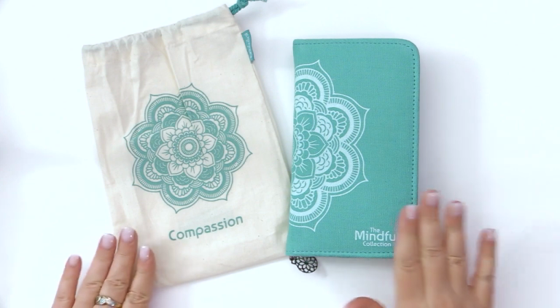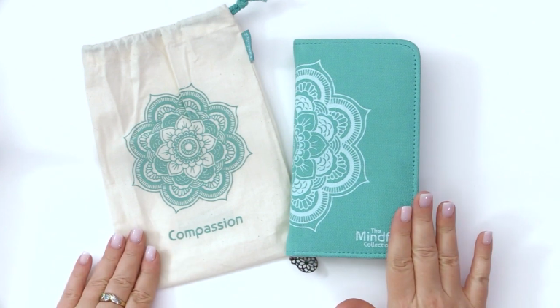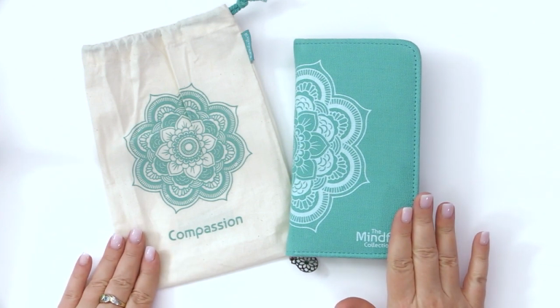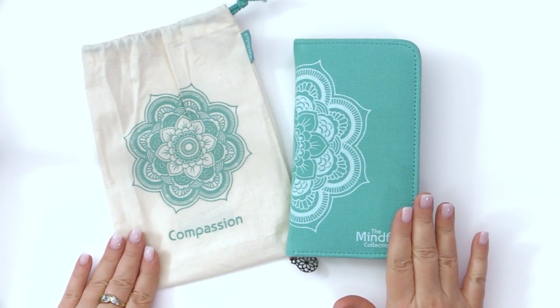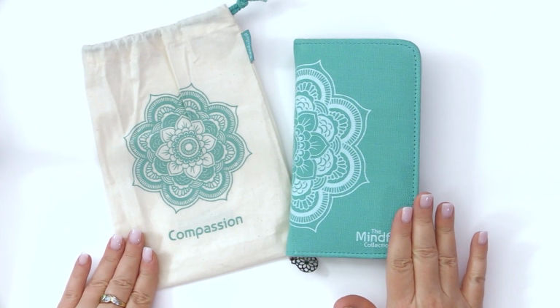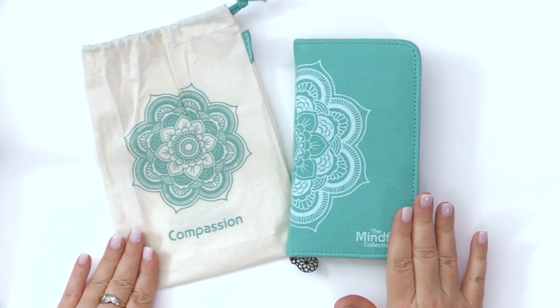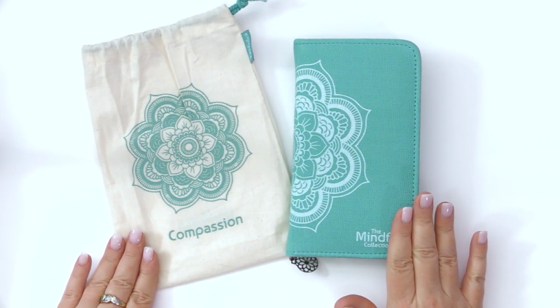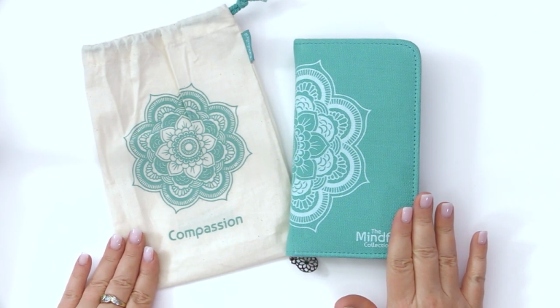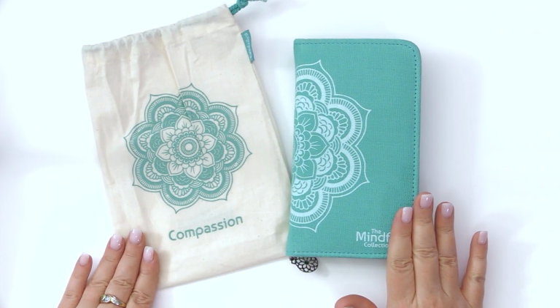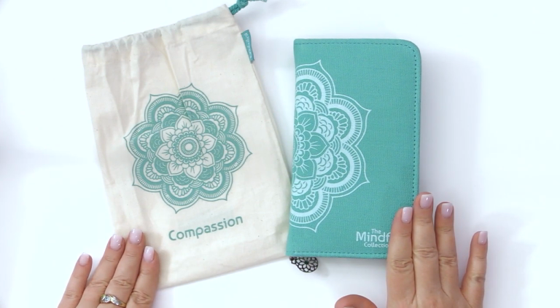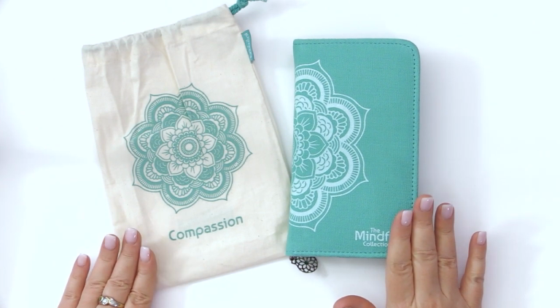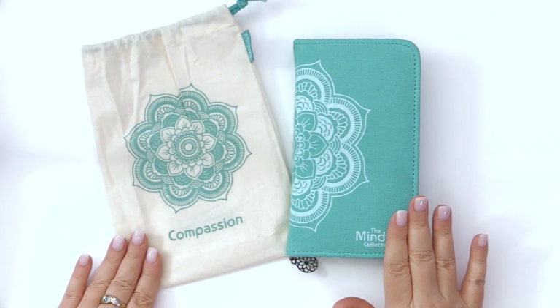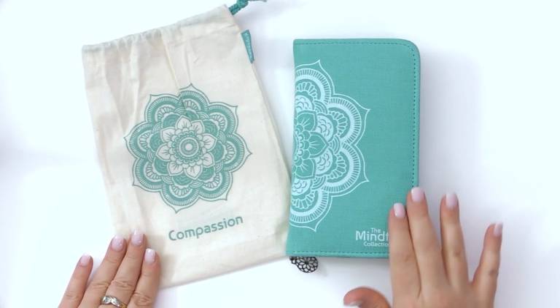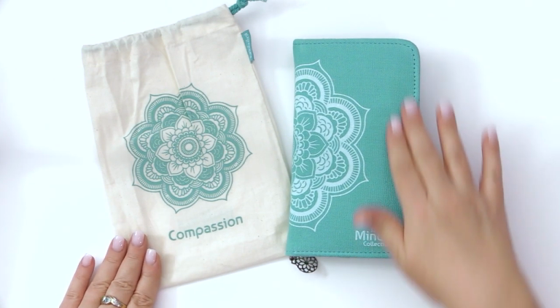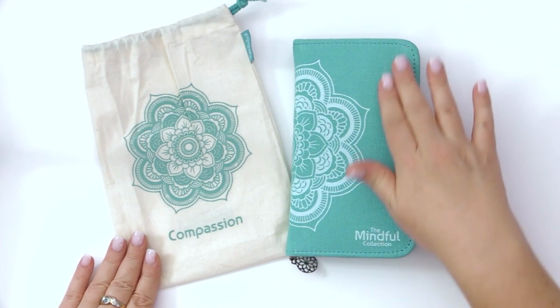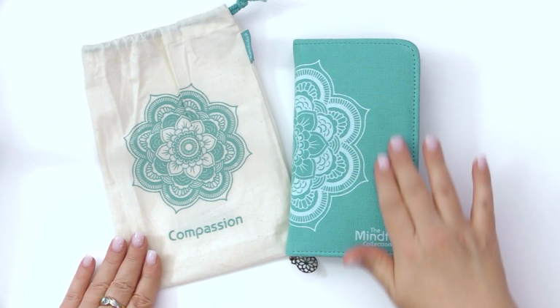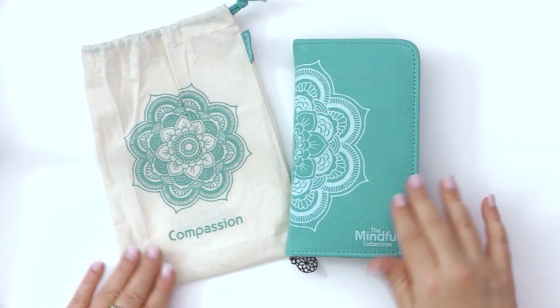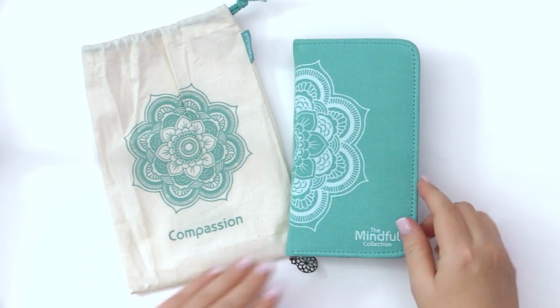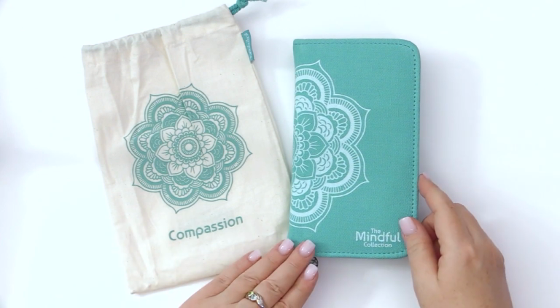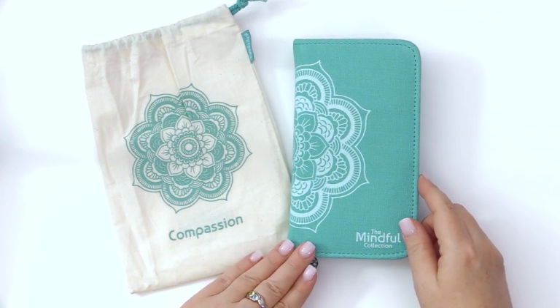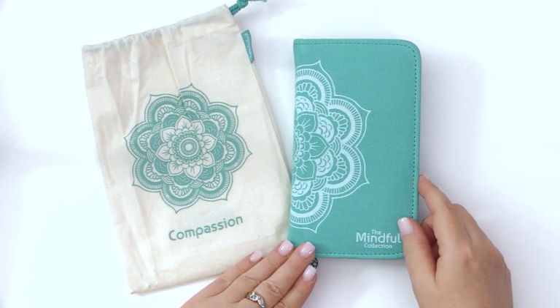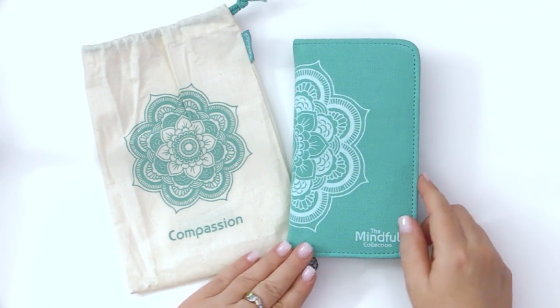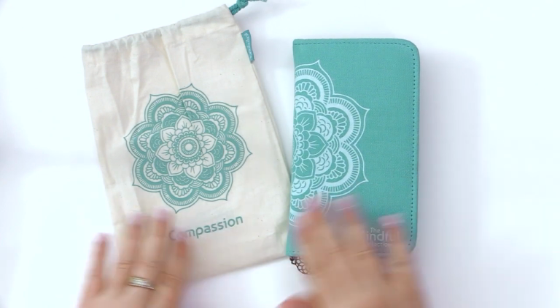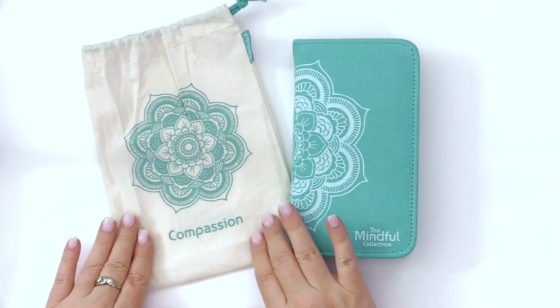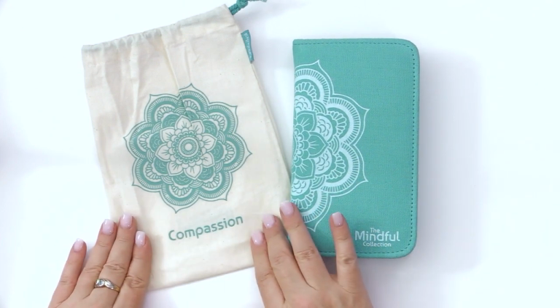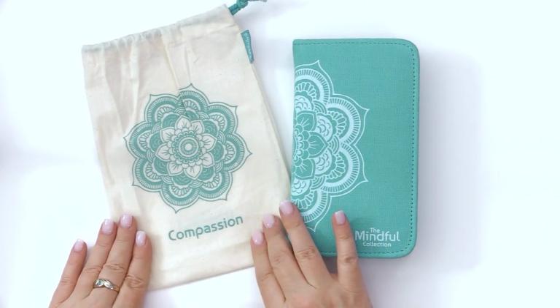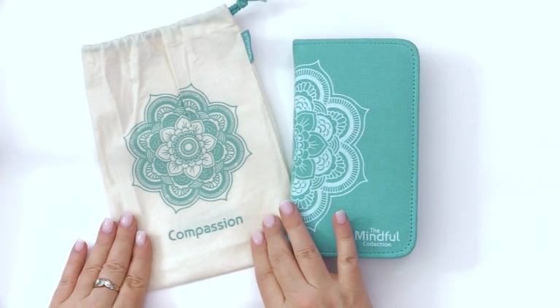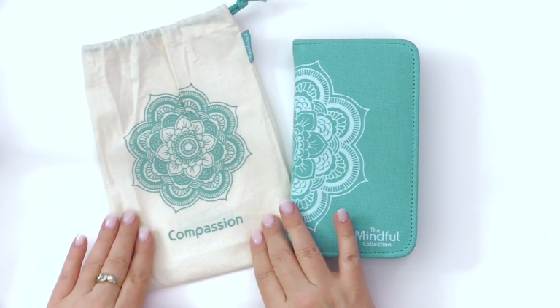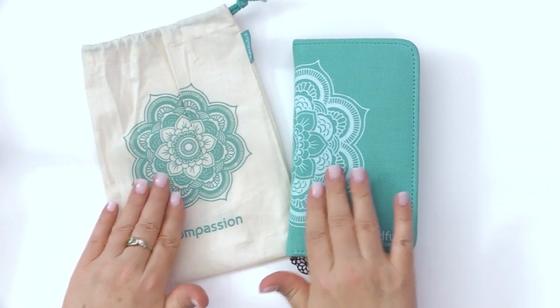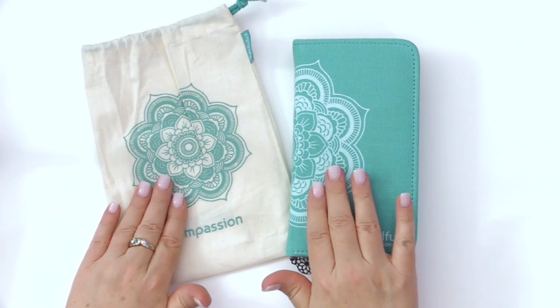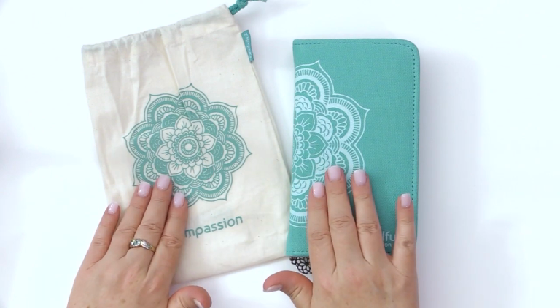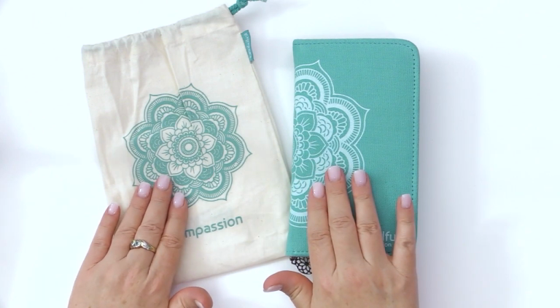This is the Compassion set from the Mindful Collection from Knitter's Pride. With this set comes a heavy-duty canvas case to hold your needles, as well as a drawstring bag, both with the mandala designs.